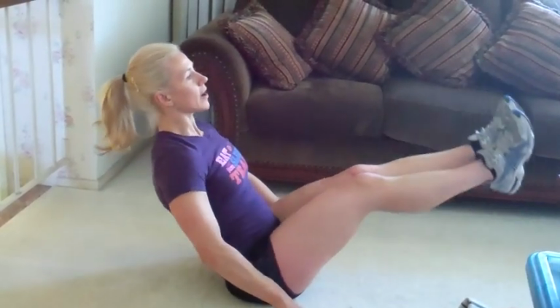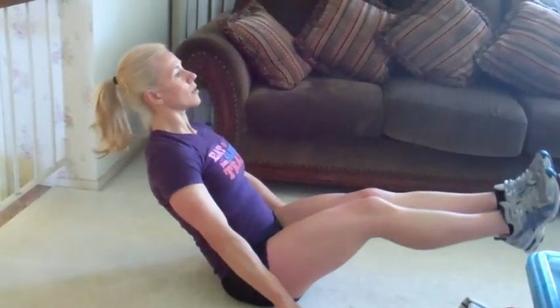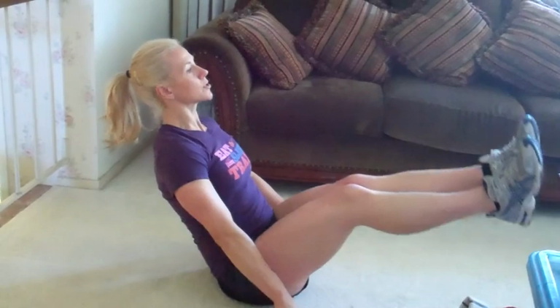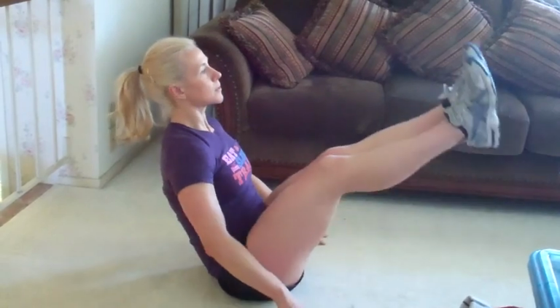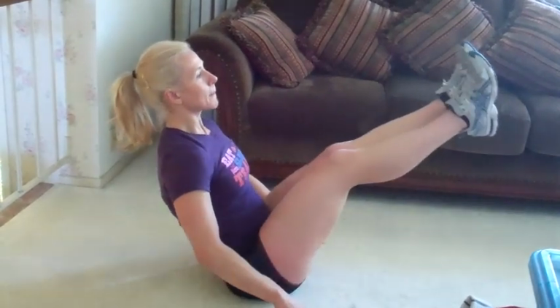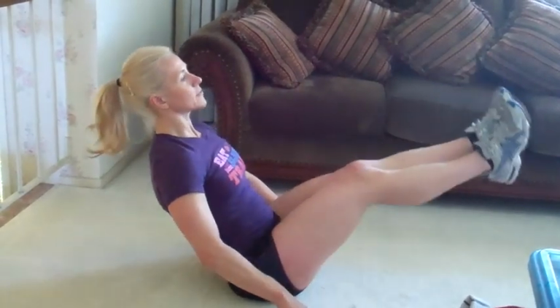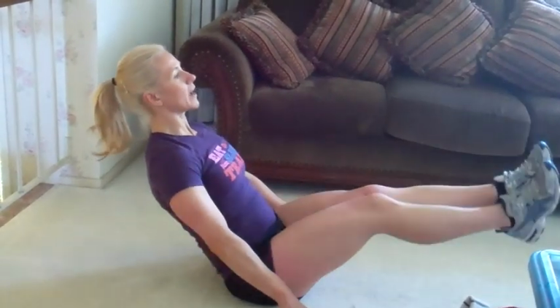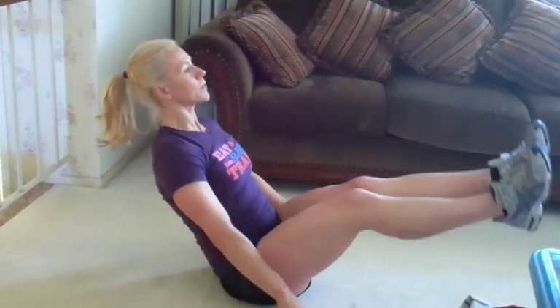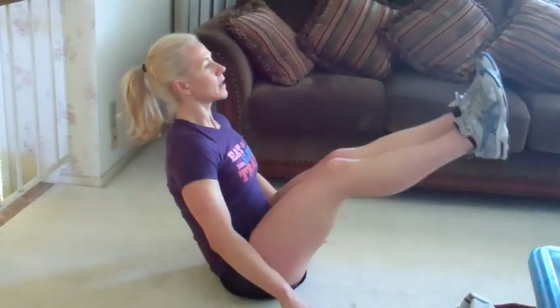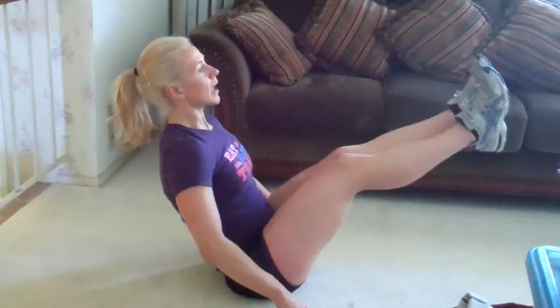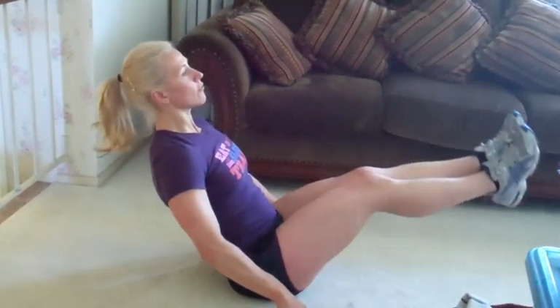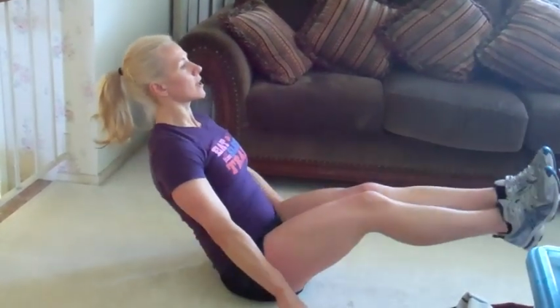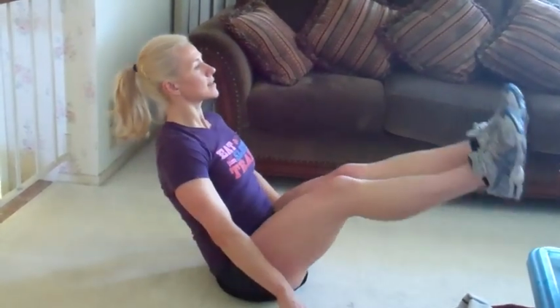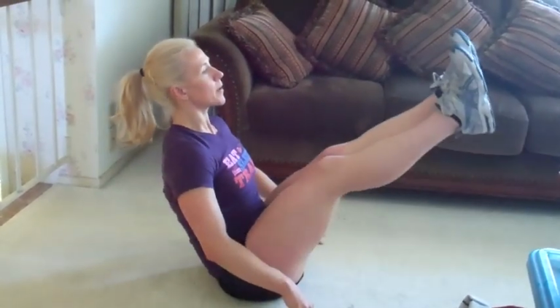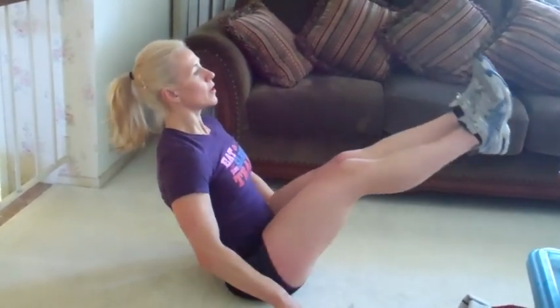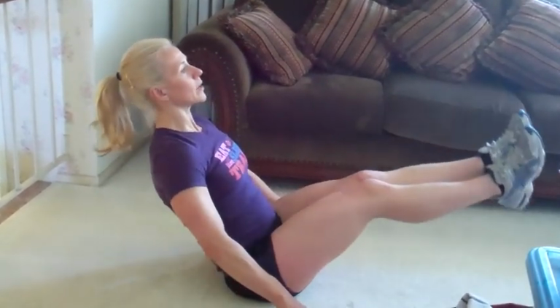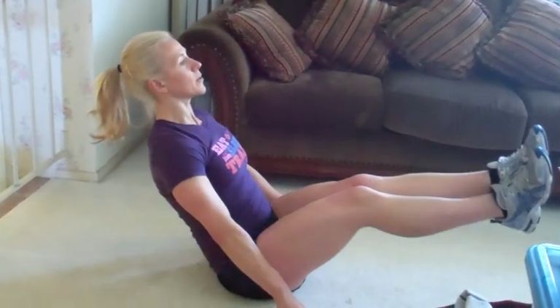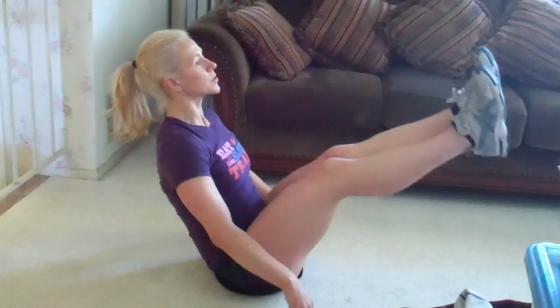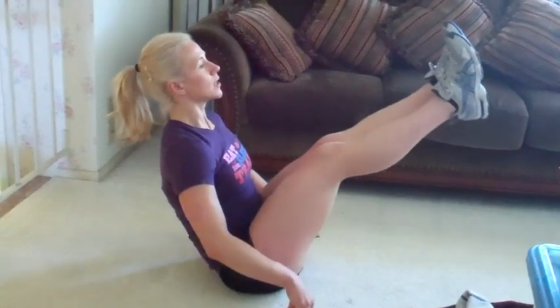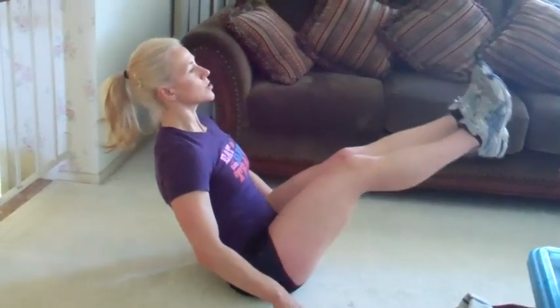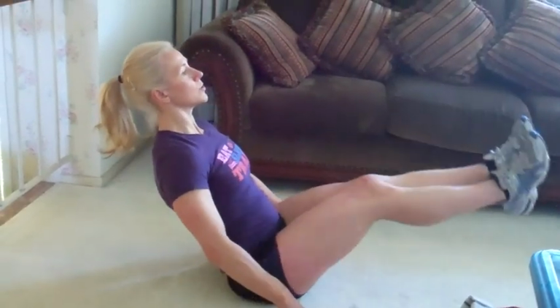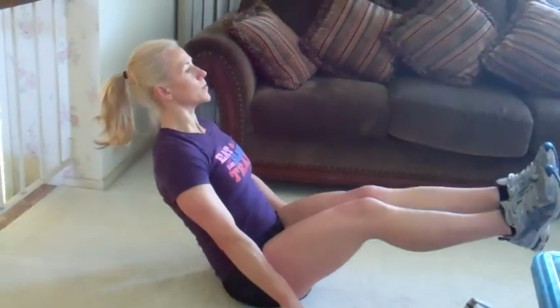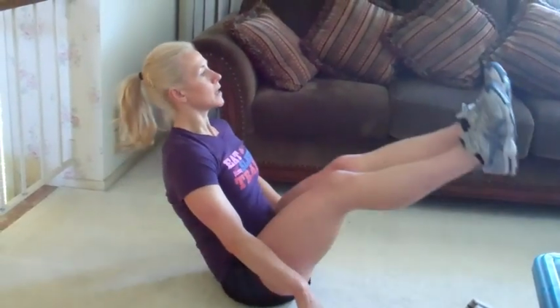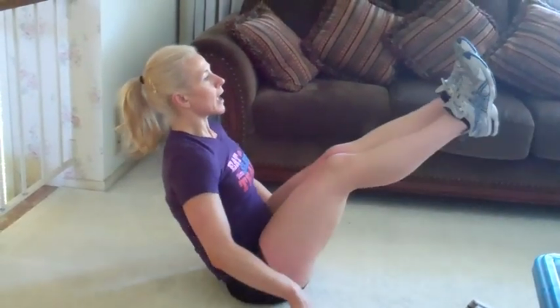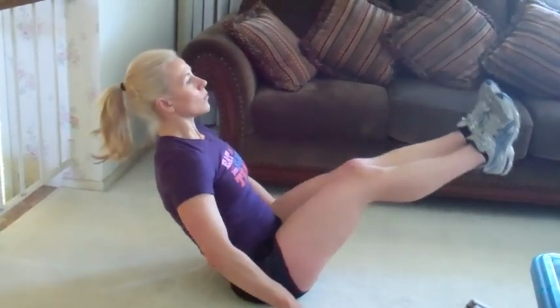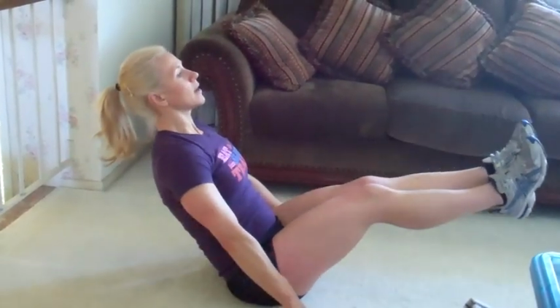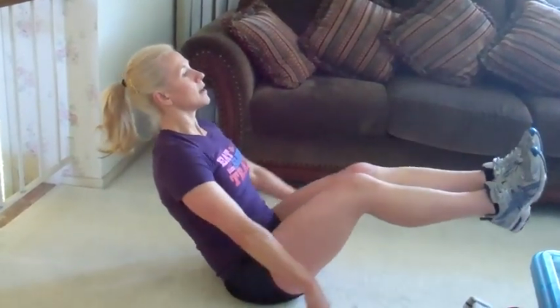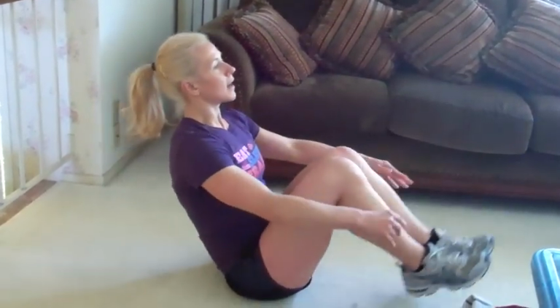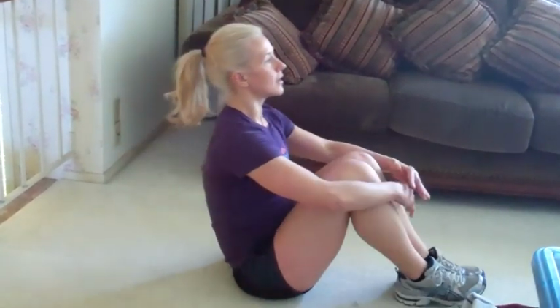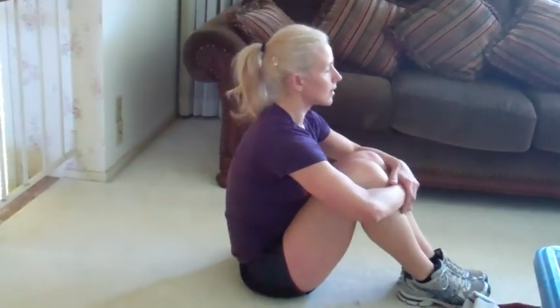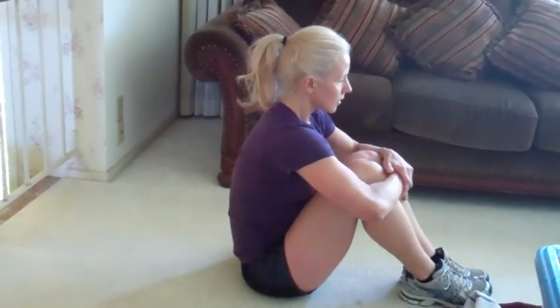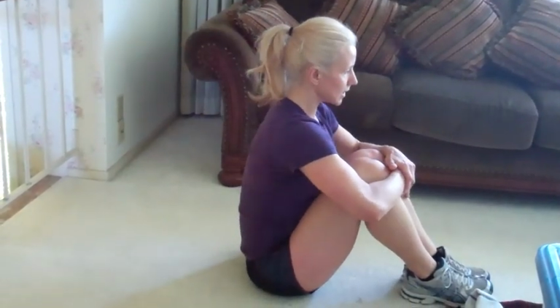Here's five, and four — get the legs up — three, two, and one. Hug it in, release, sit up tall.